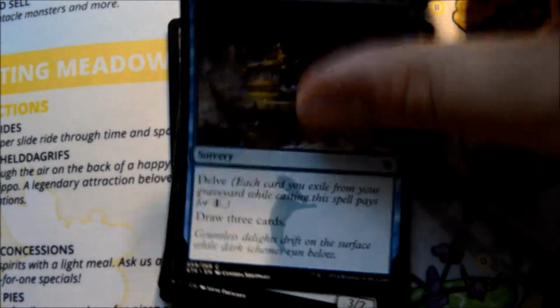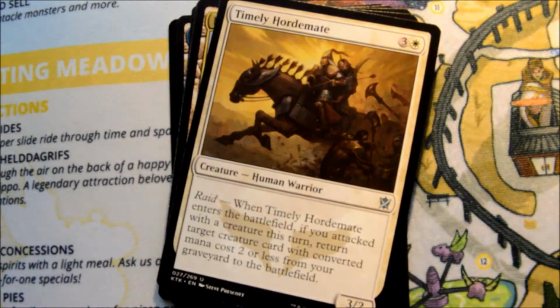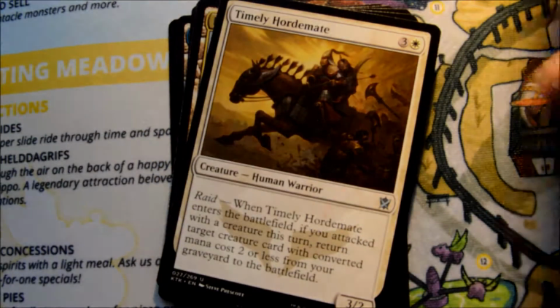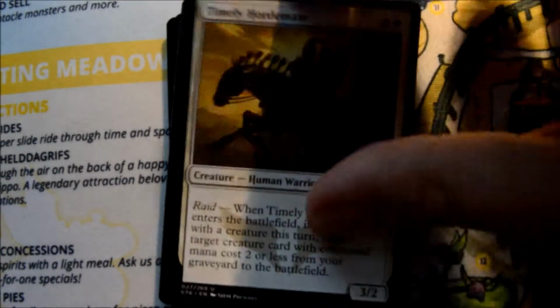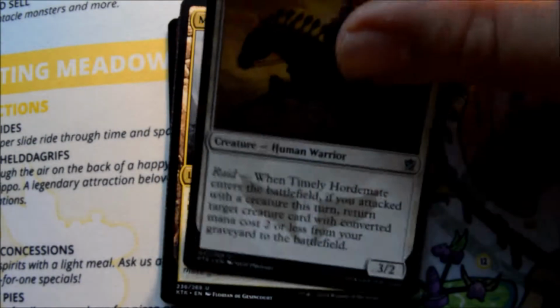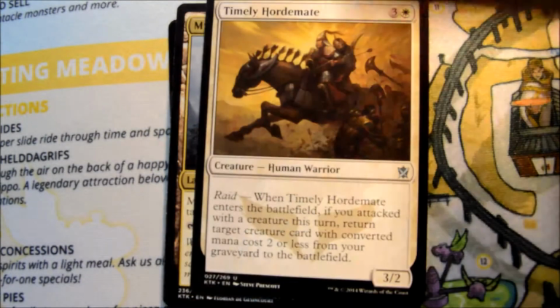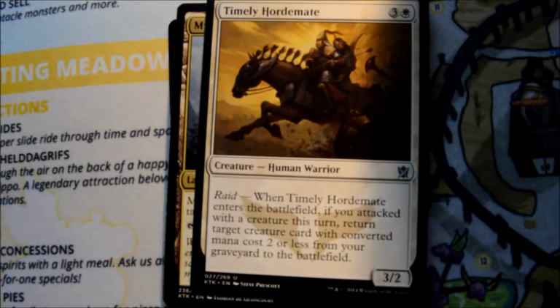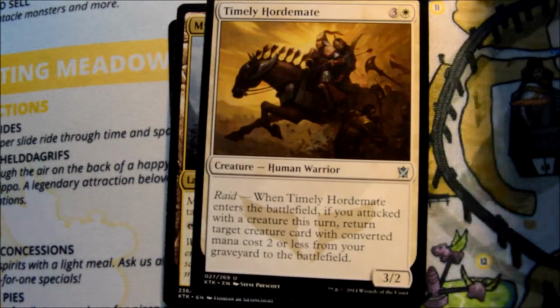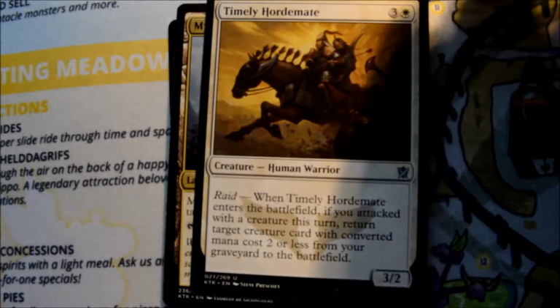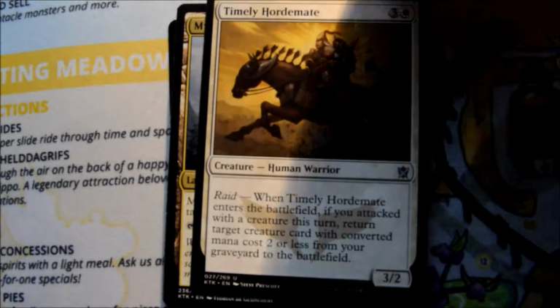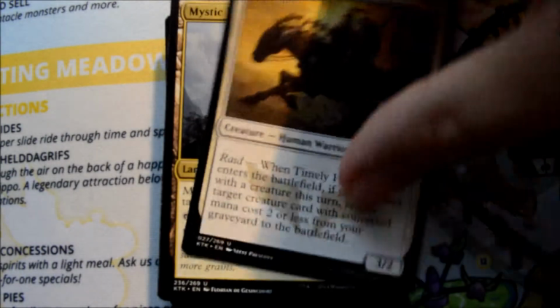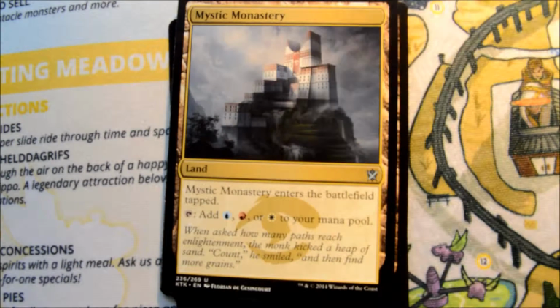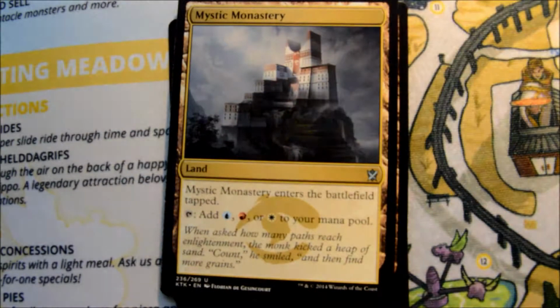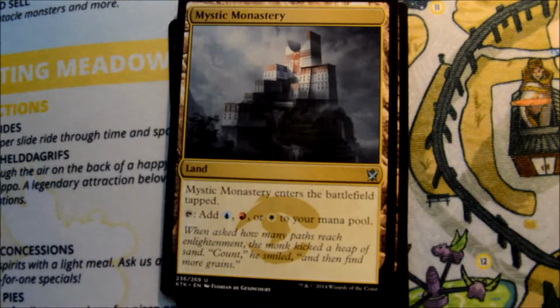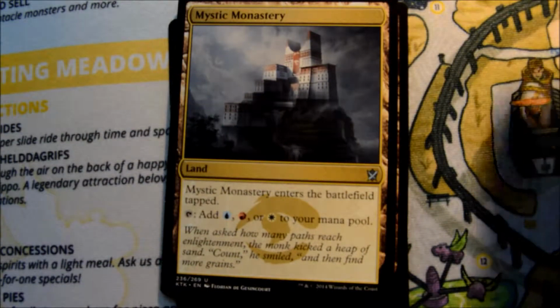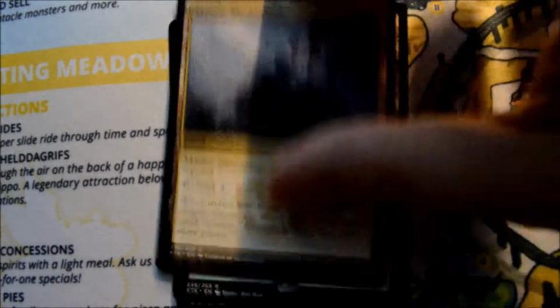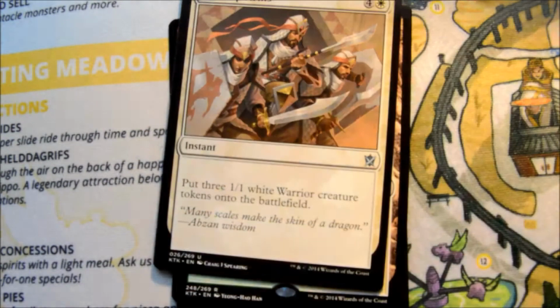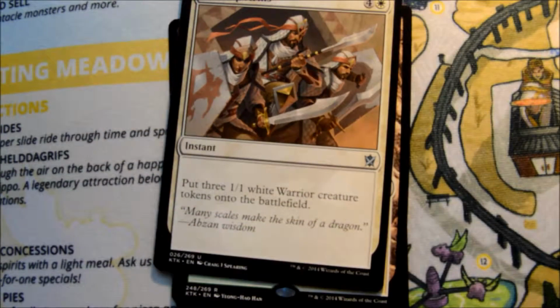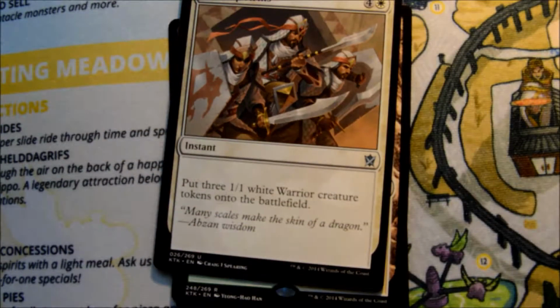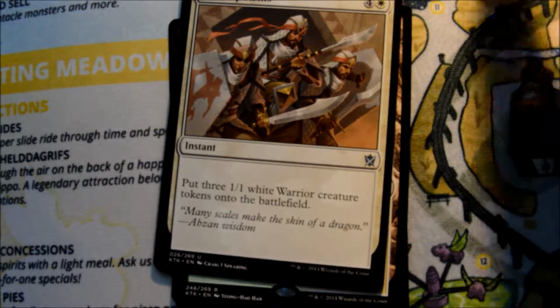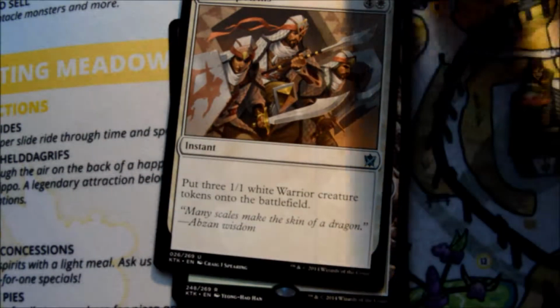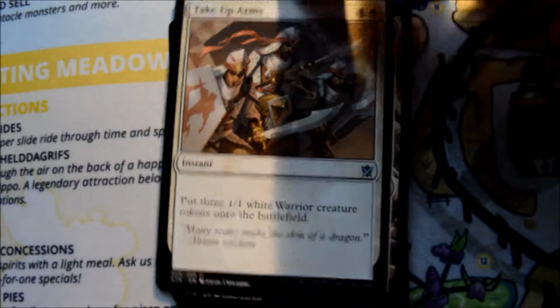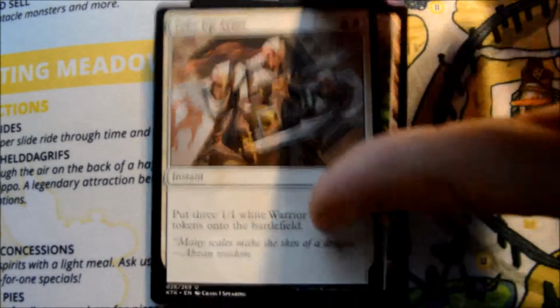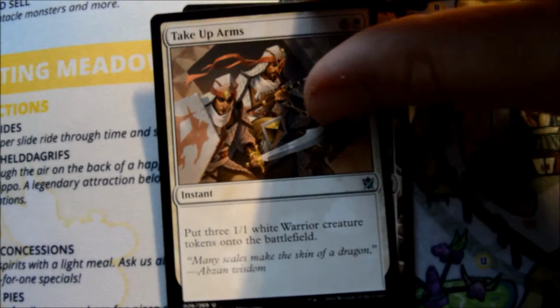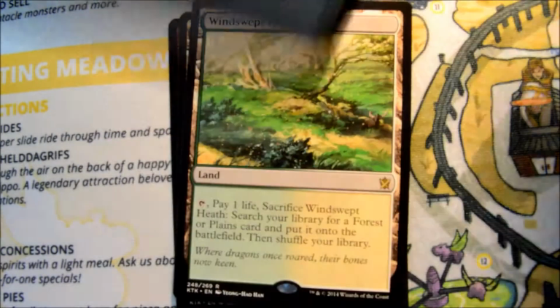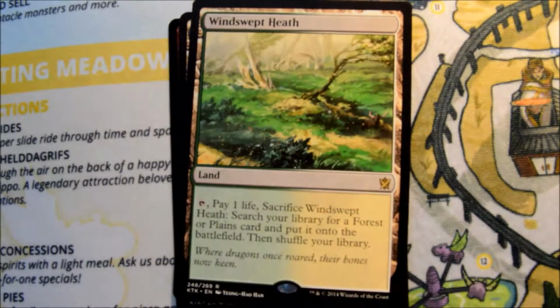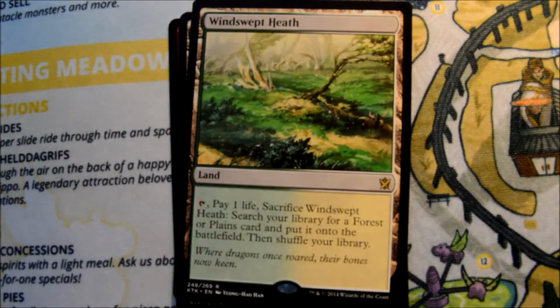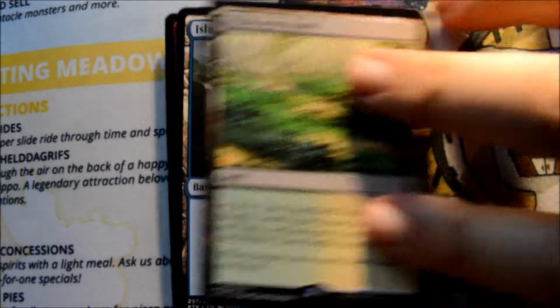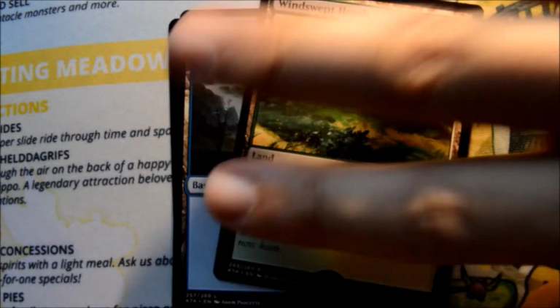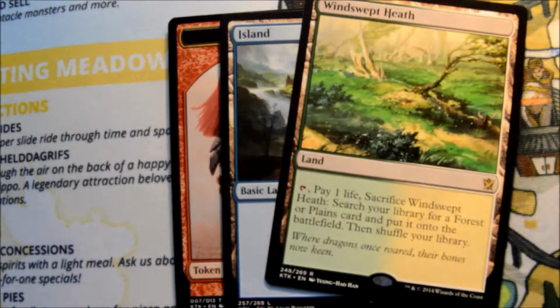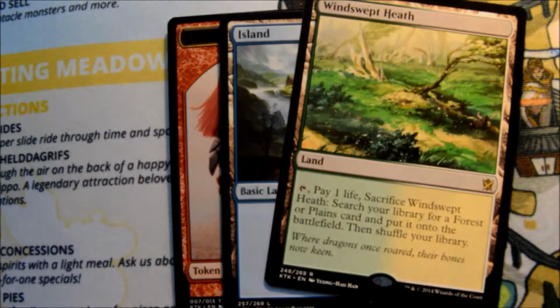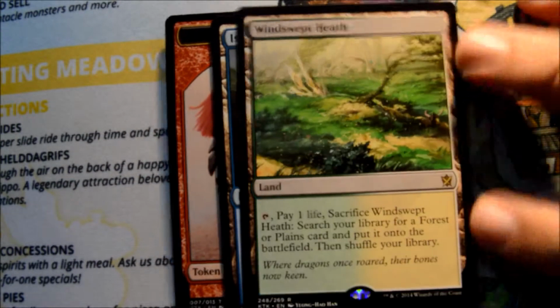There's a Treasure Cruise. Our first uncommon is Timely Hordemate, Mystic Monastery, Take Up Arms, and our rare is a Windswept Heath. Awesome — got a Fetchland.